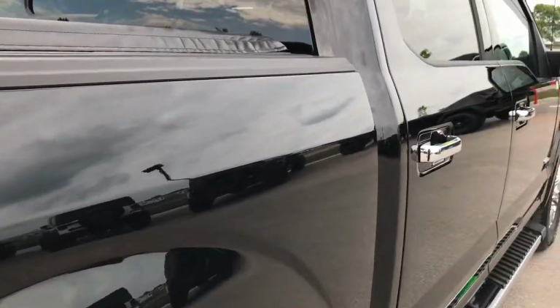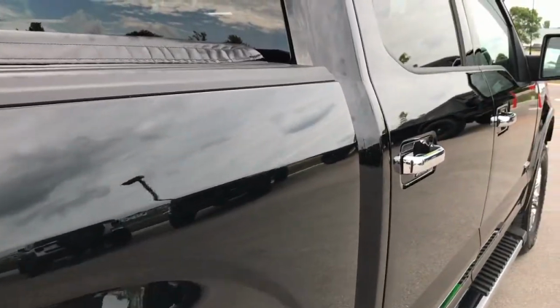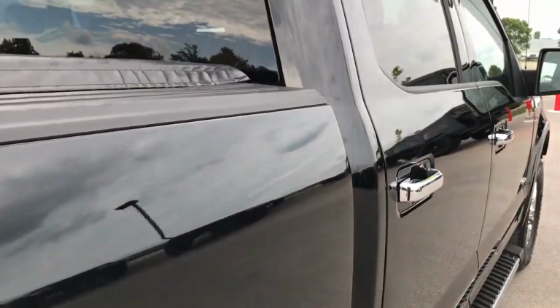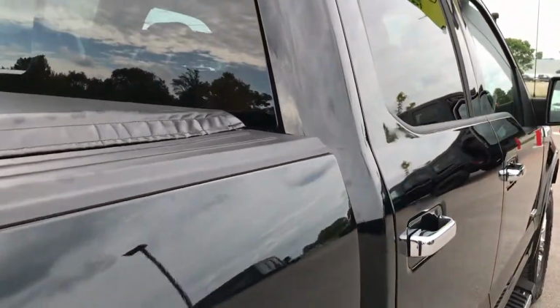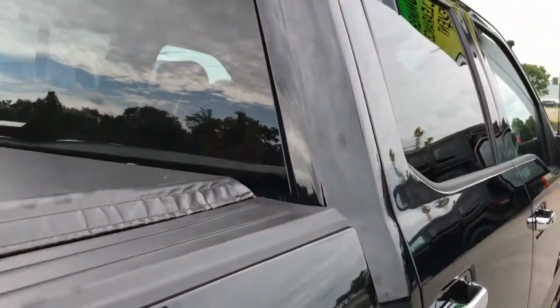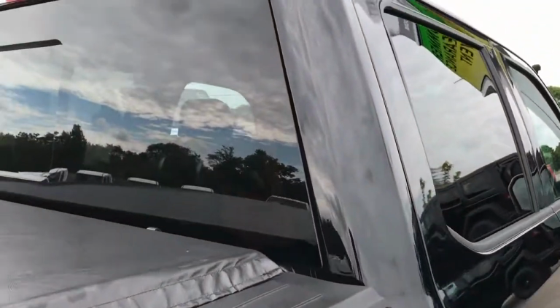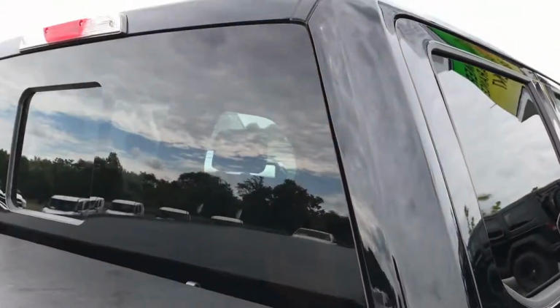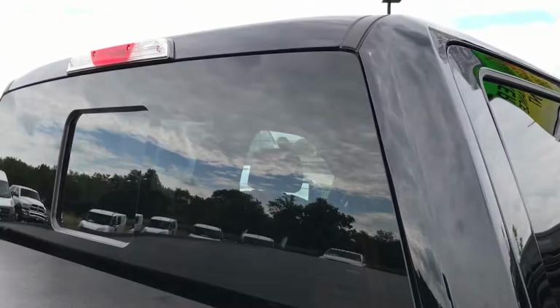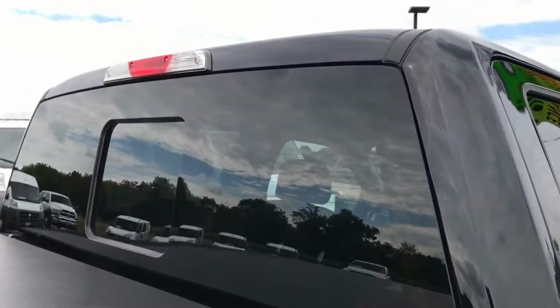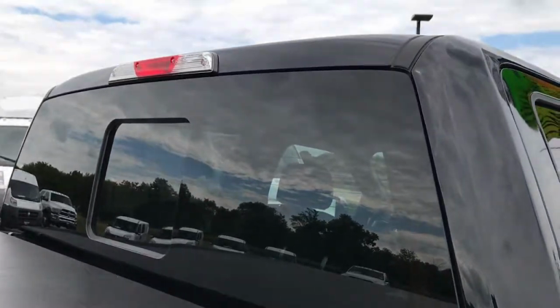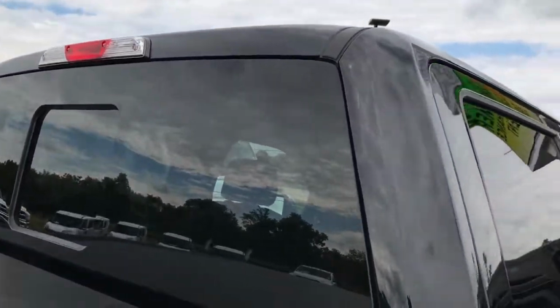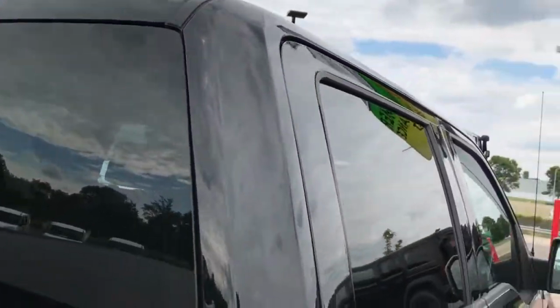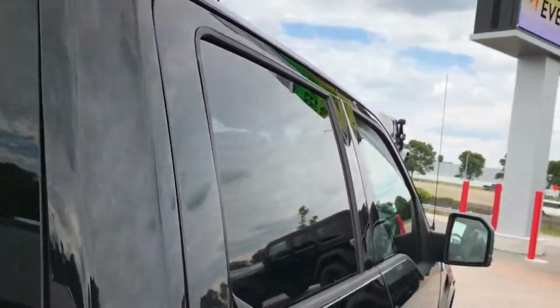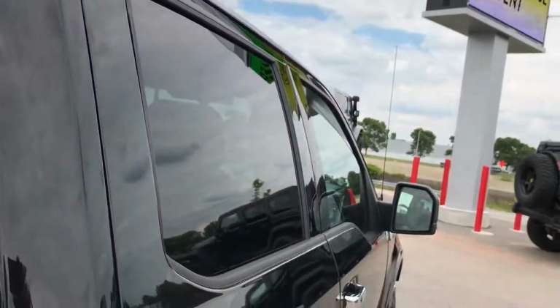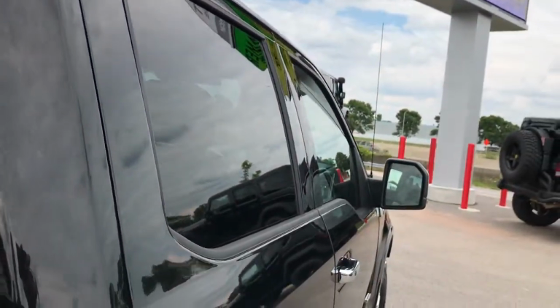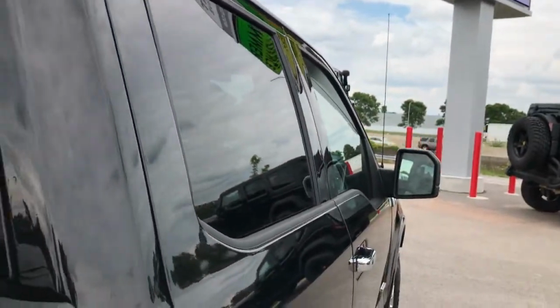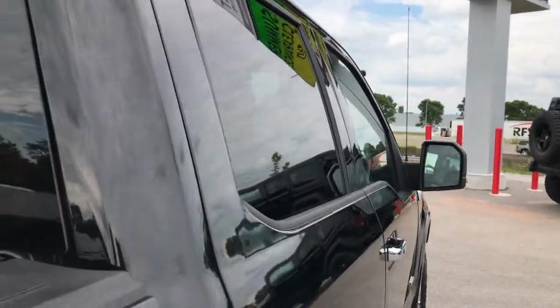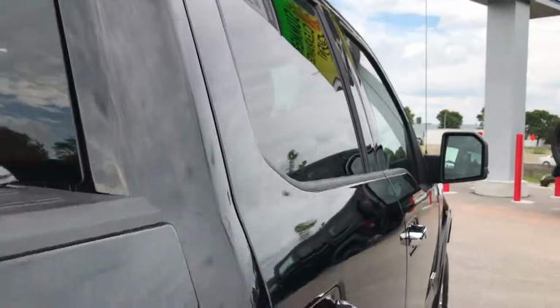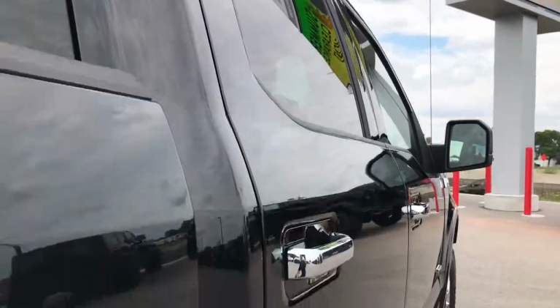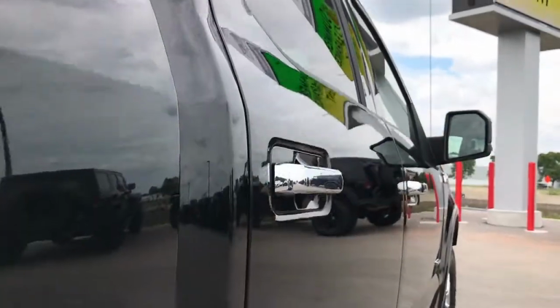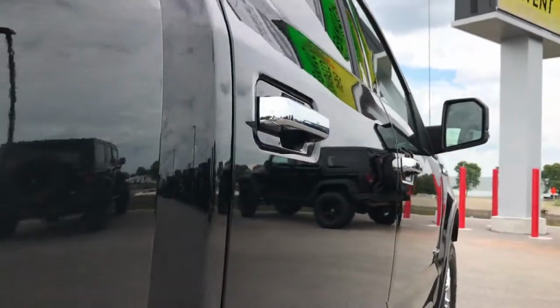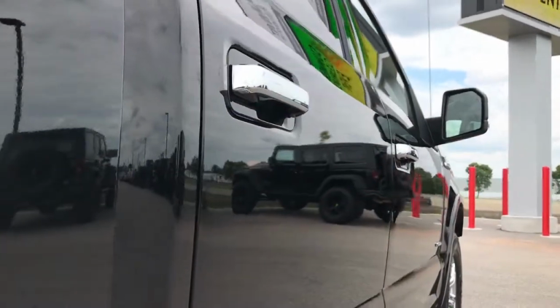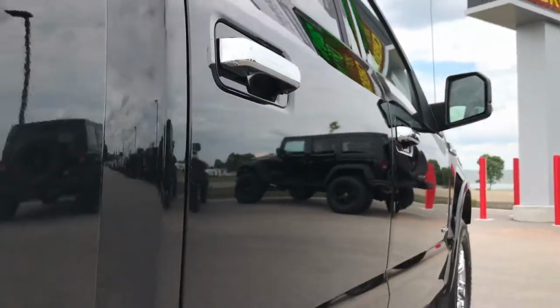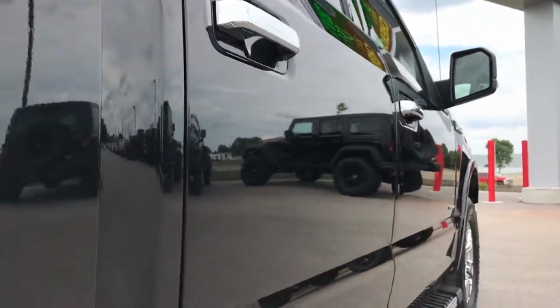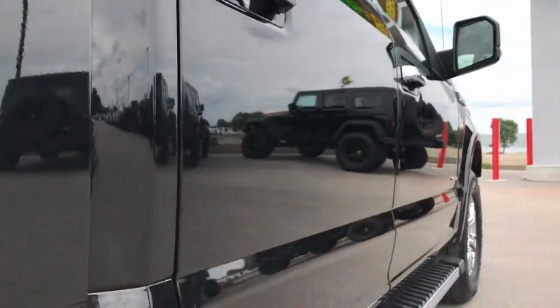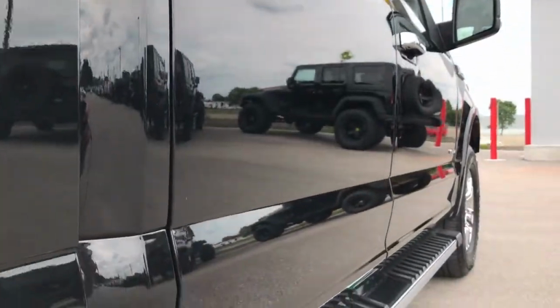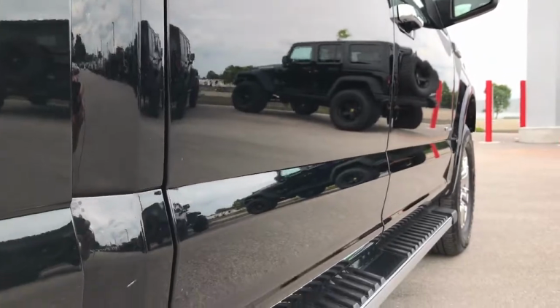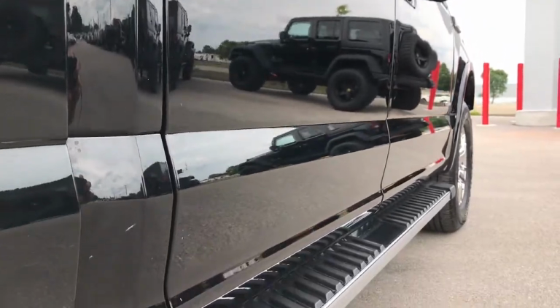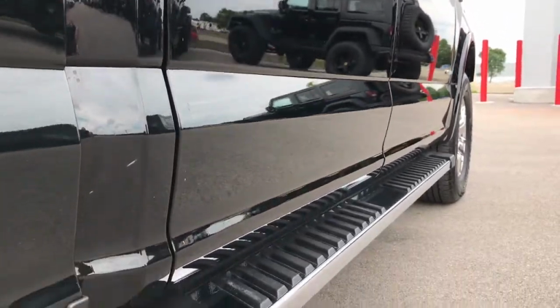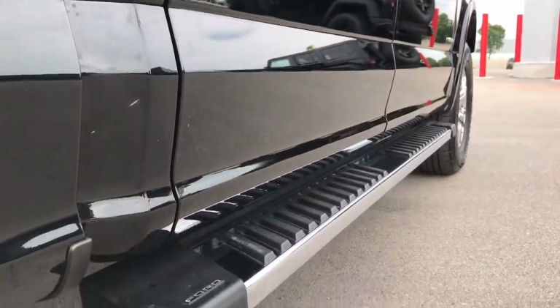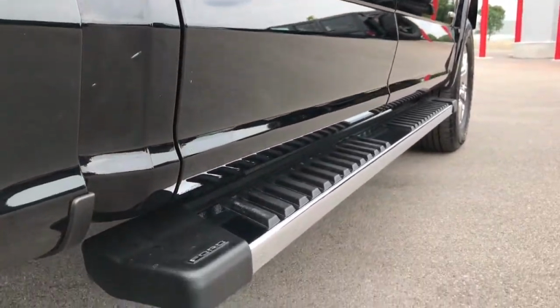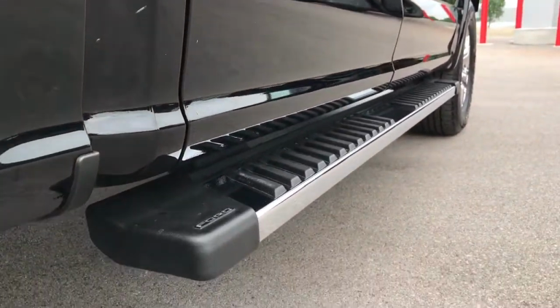A lot of these trucks are out of state, so if you are out of state, you can have the confidence that you're dealing with the right place, with the right truck, with the right people.